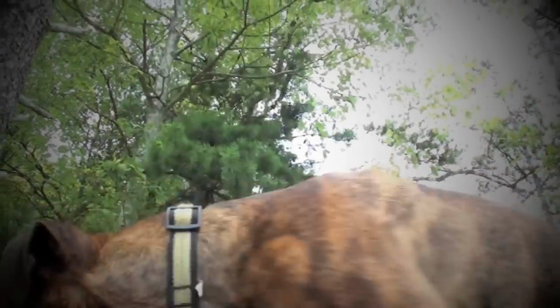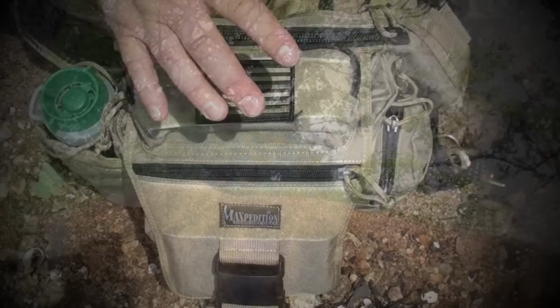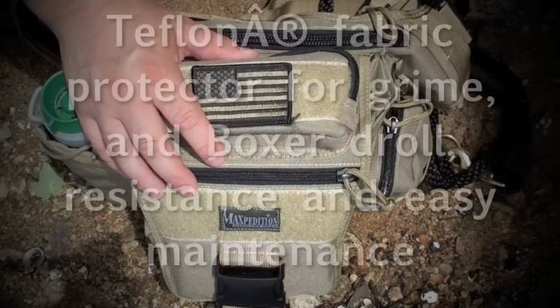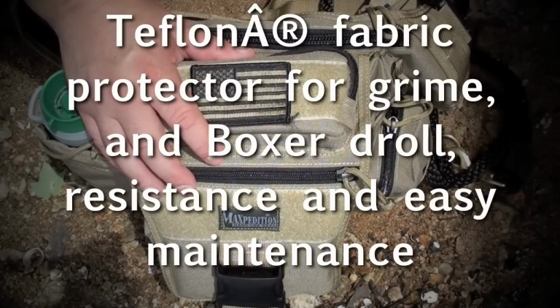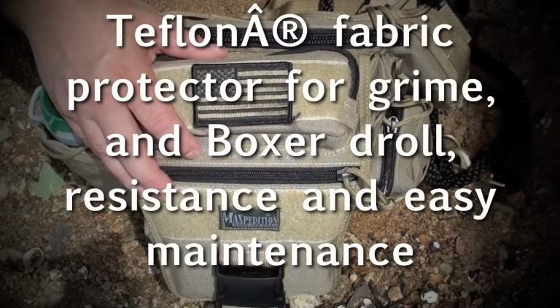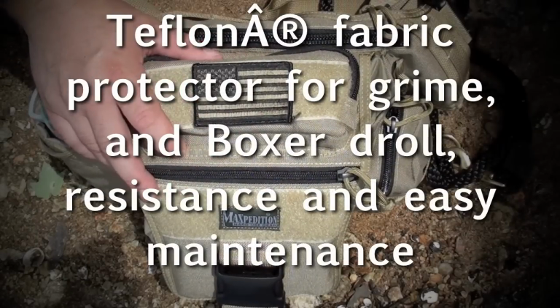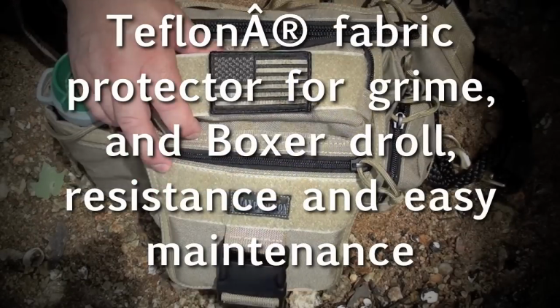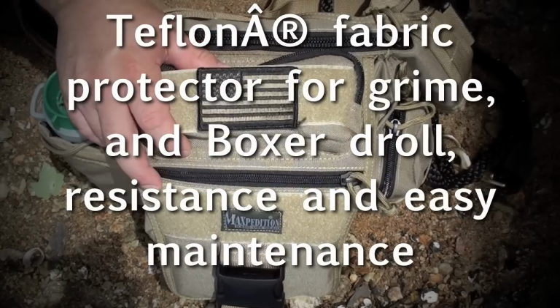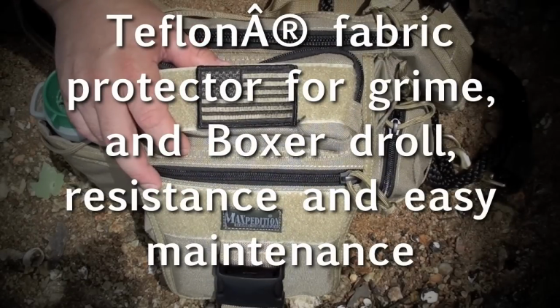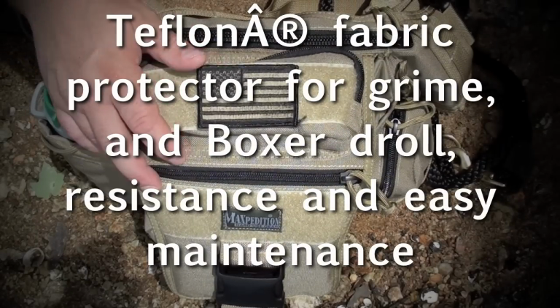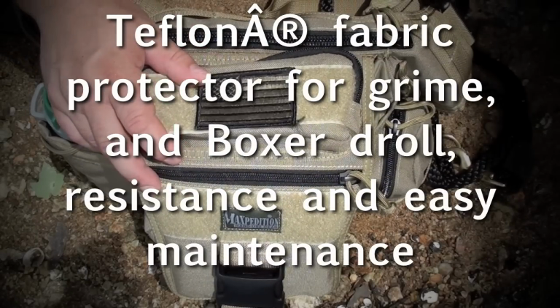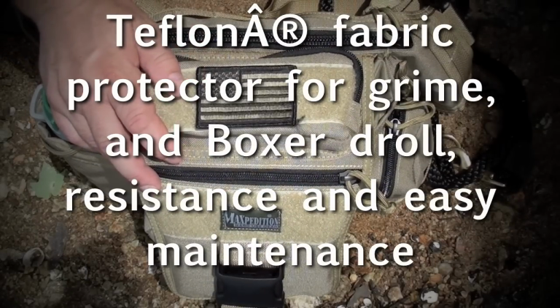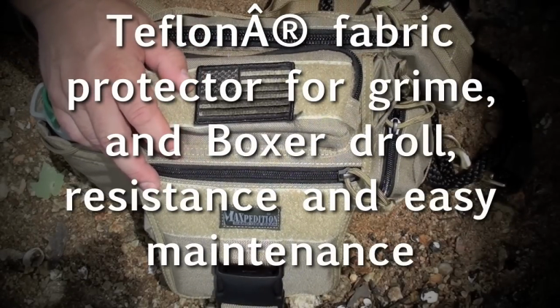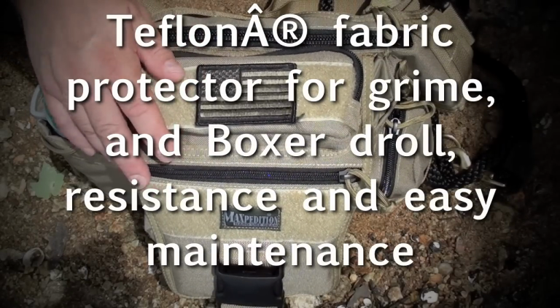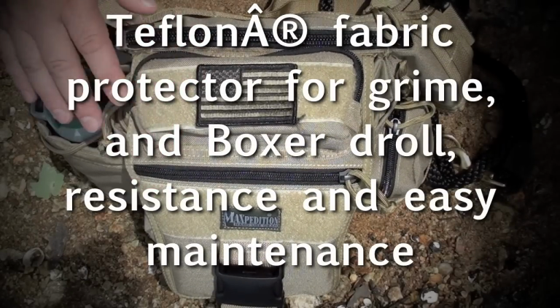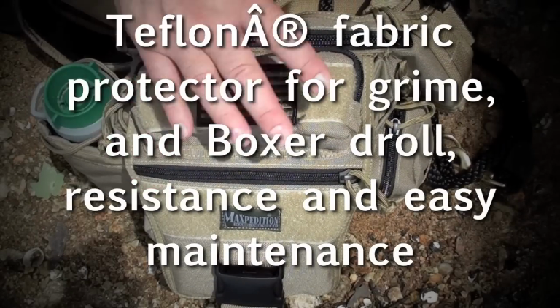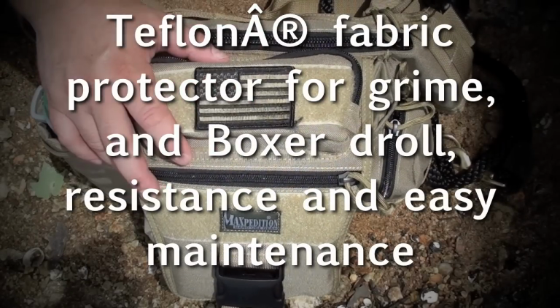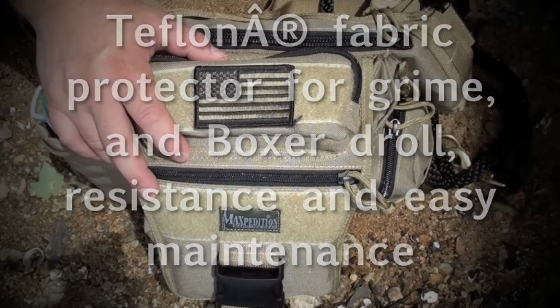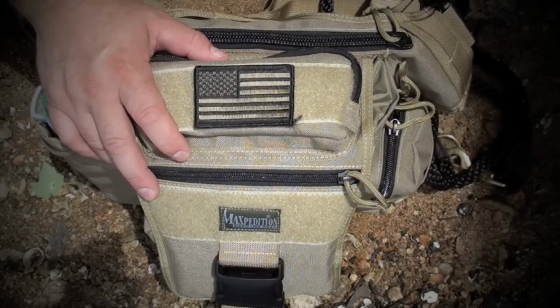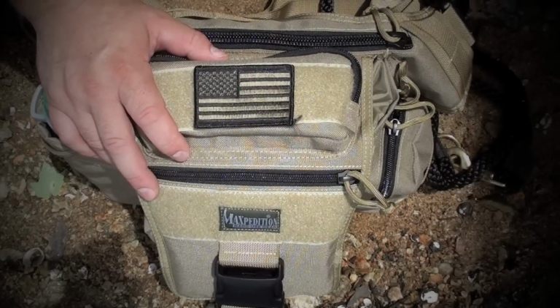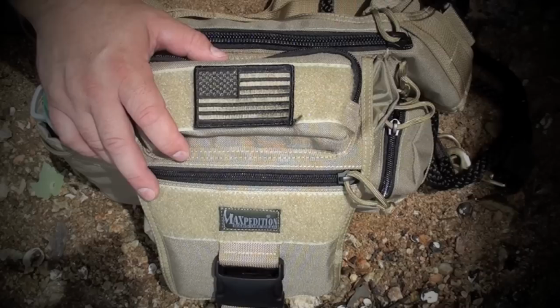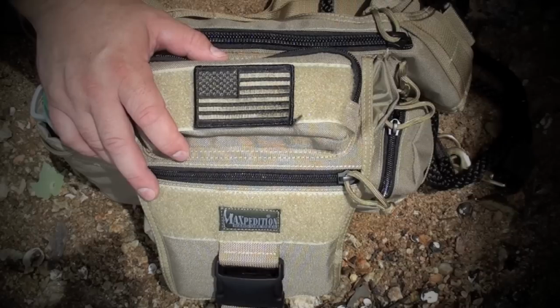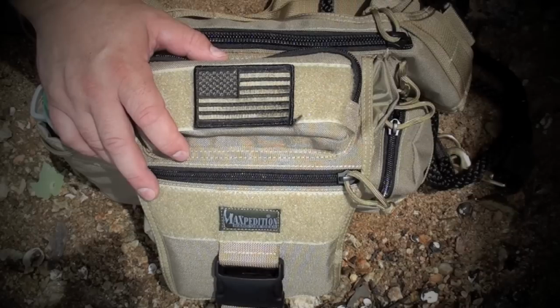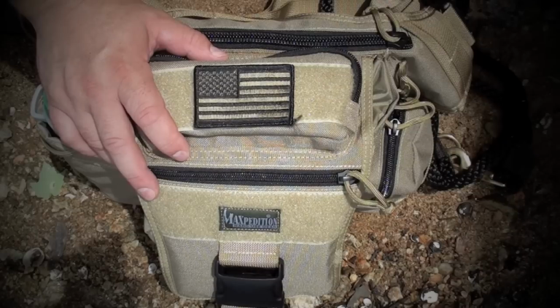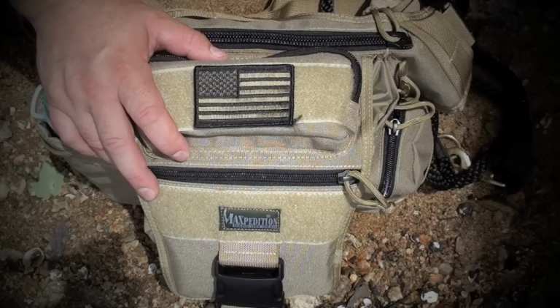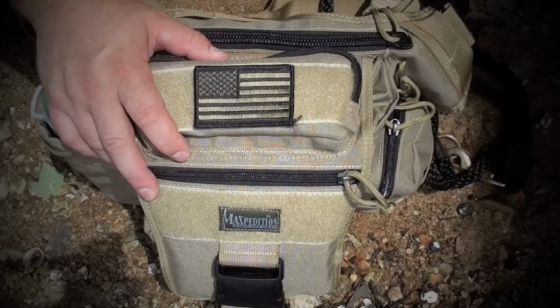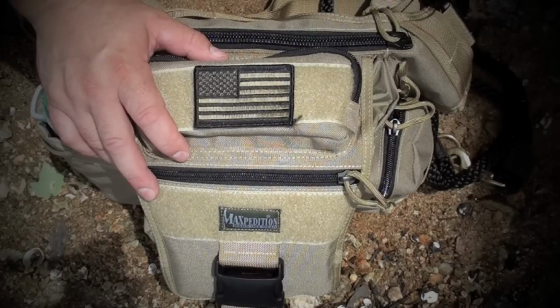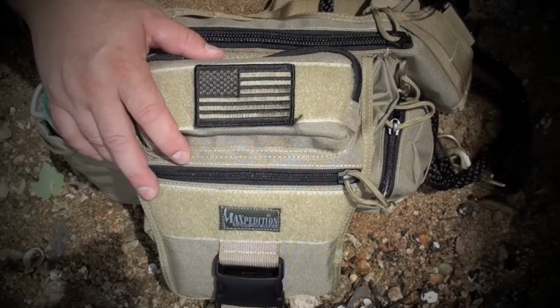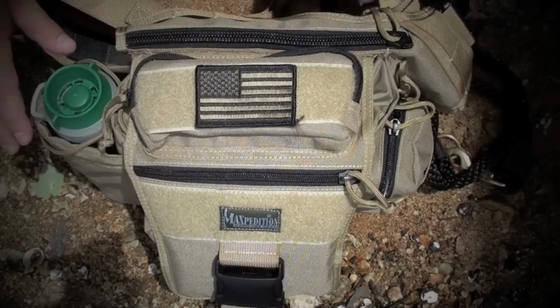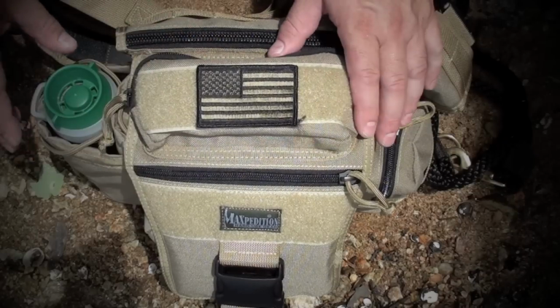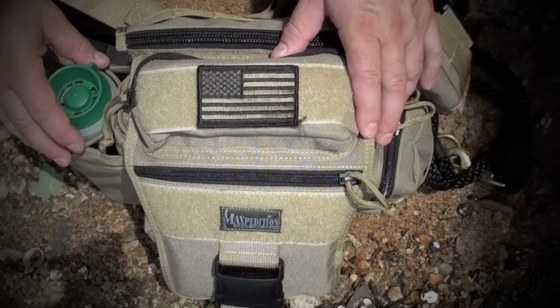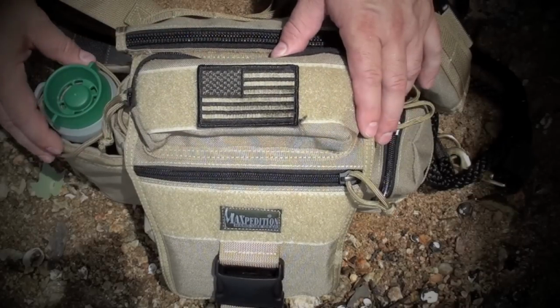This is a great pack, guys. I really recommend it. I traded everything out from the Monsoon and put everything in here that I needed for work and also for our little 1-2 hour hikes that I take with the dog and my sons.